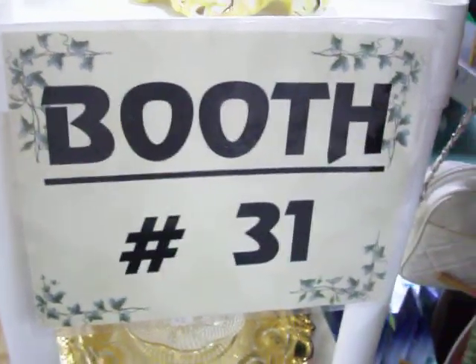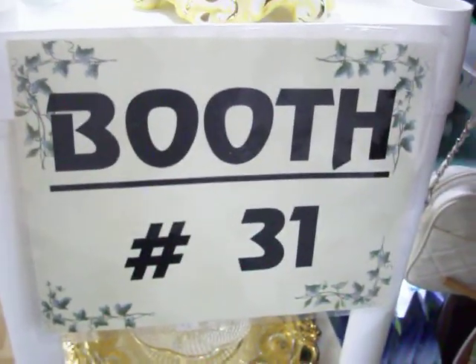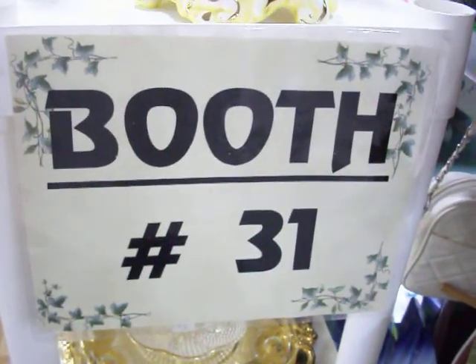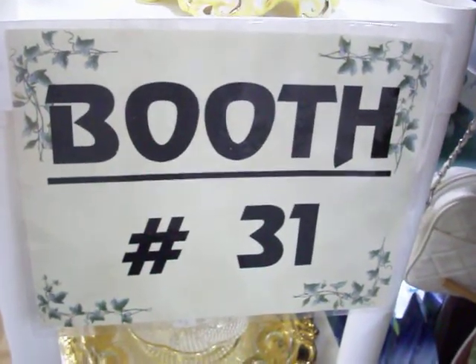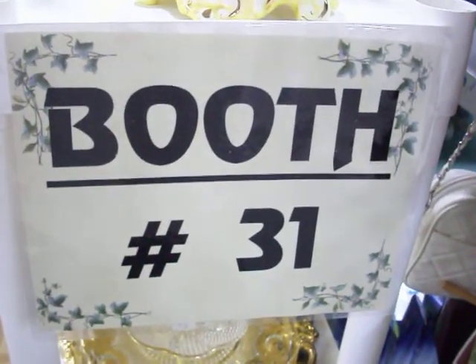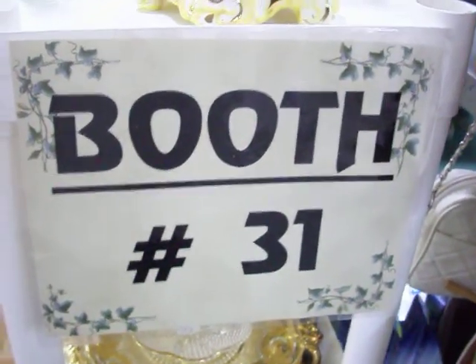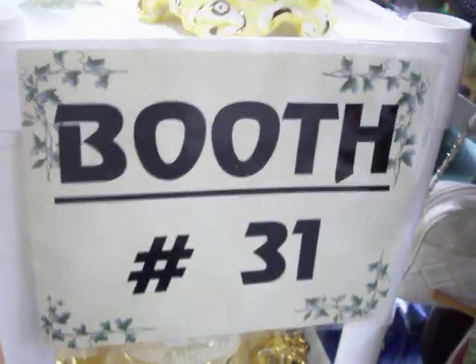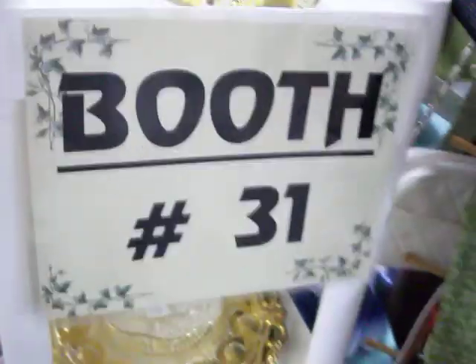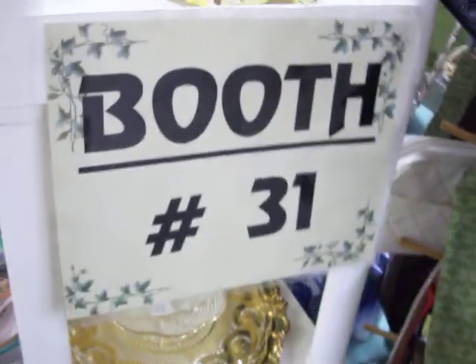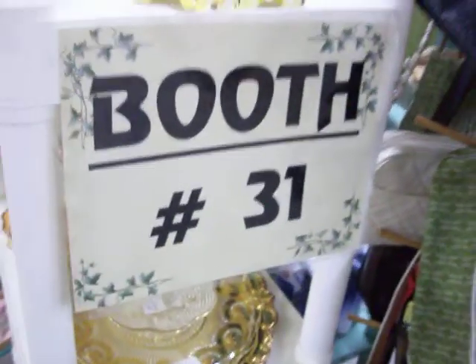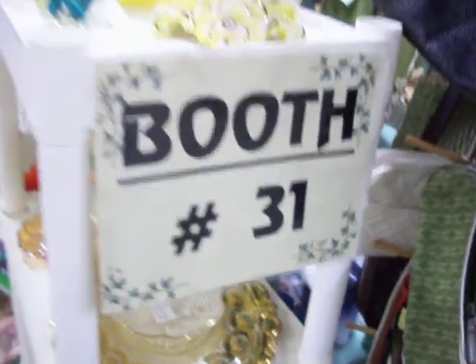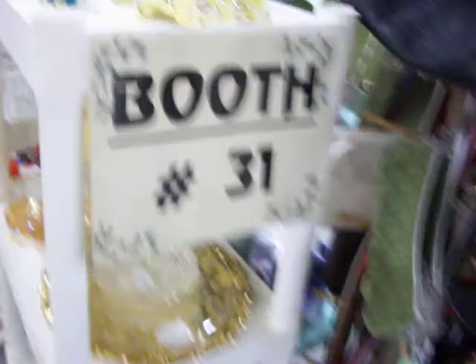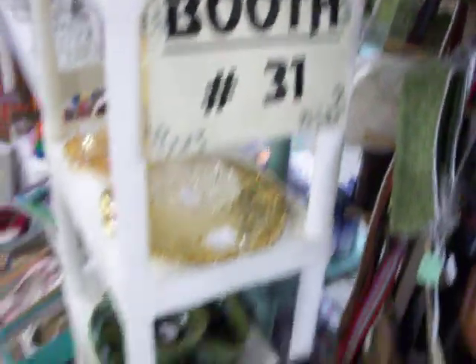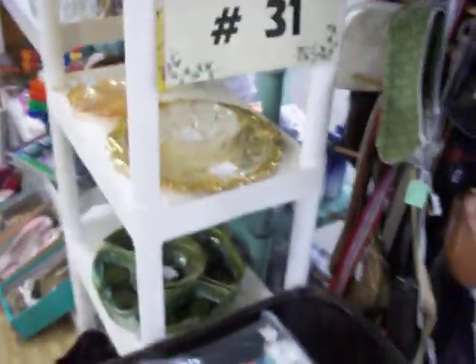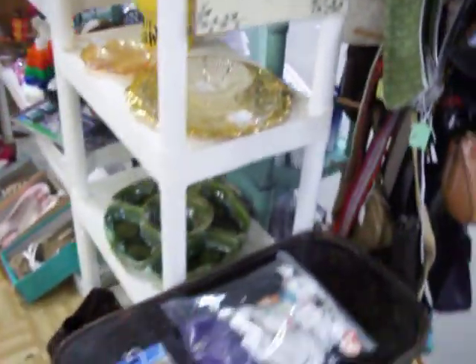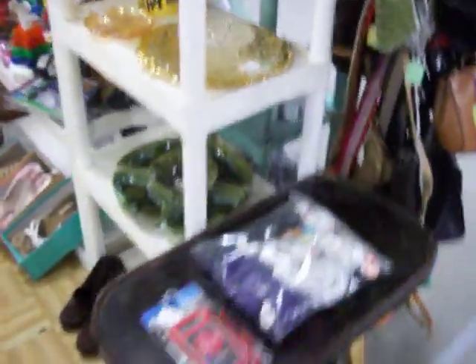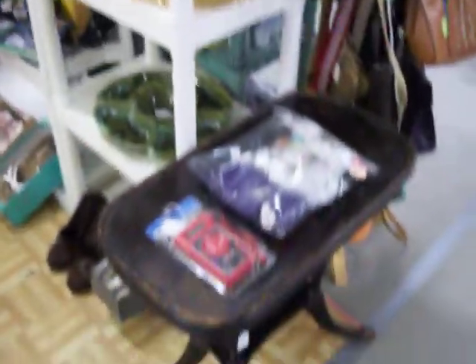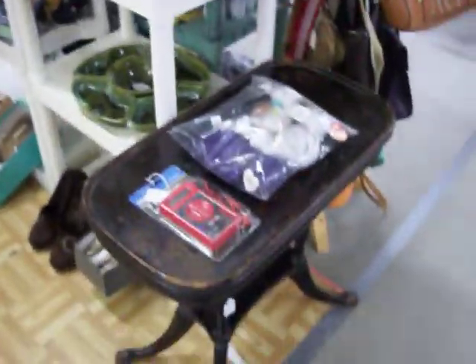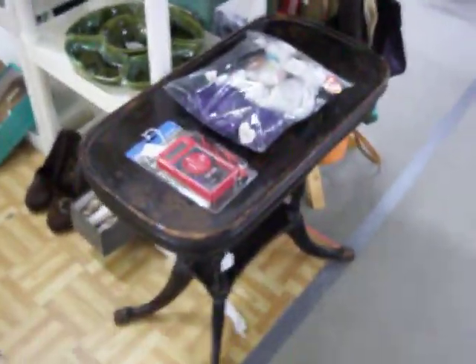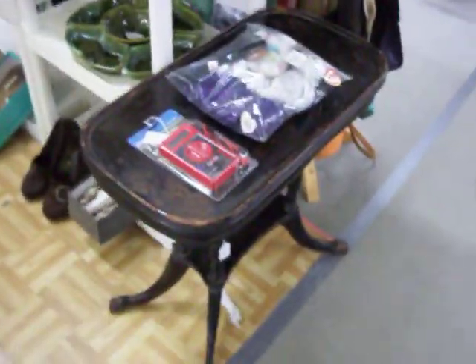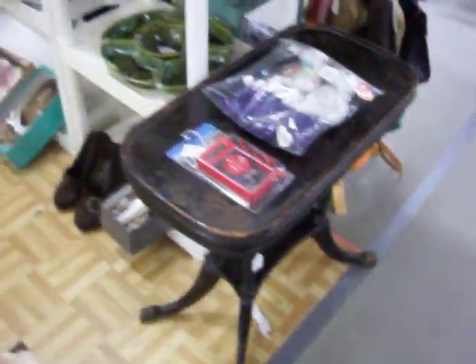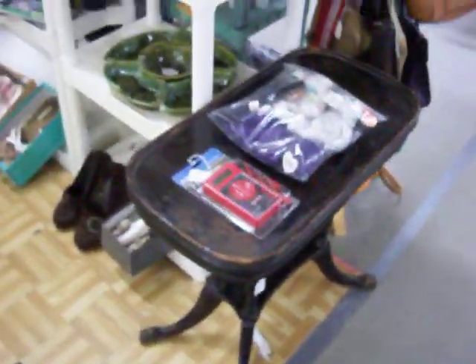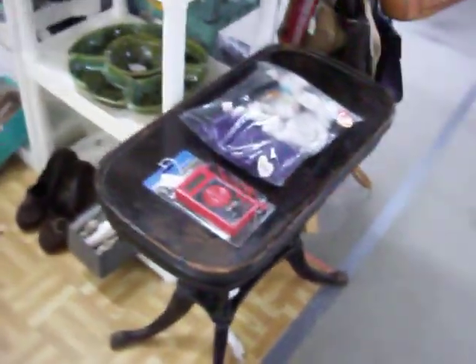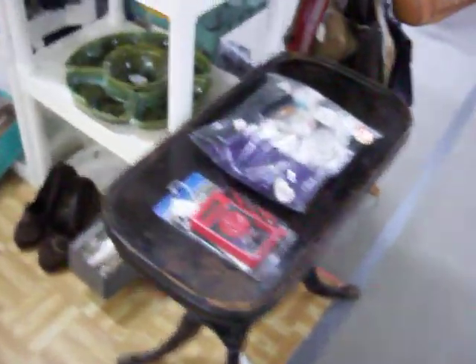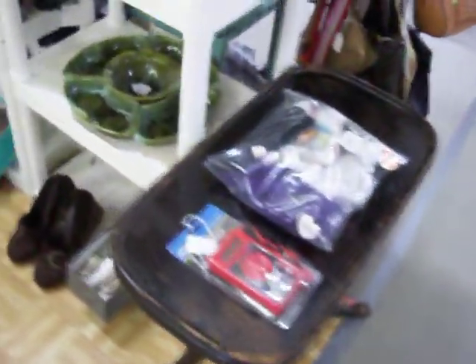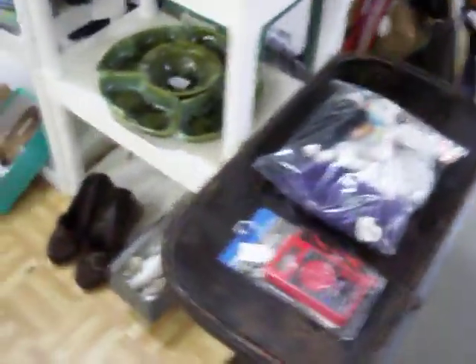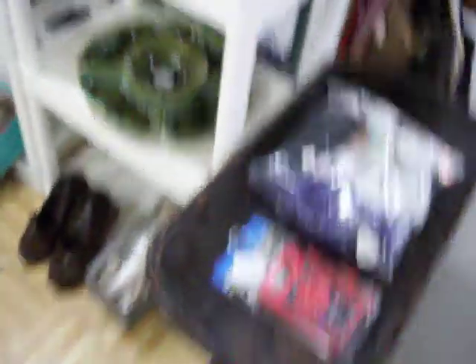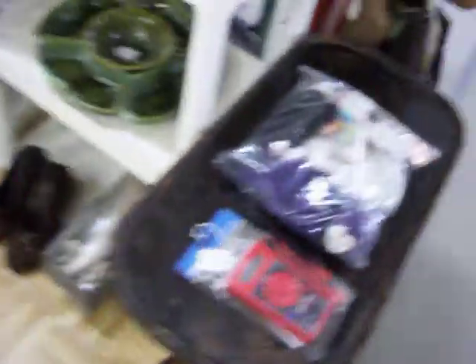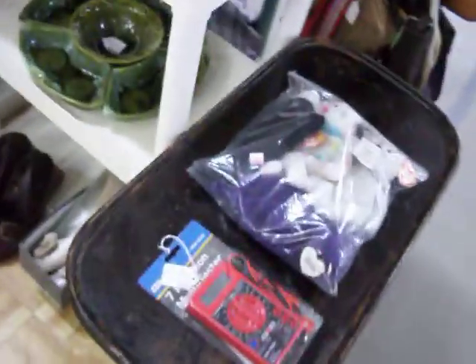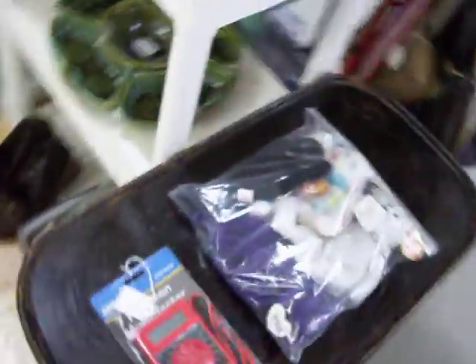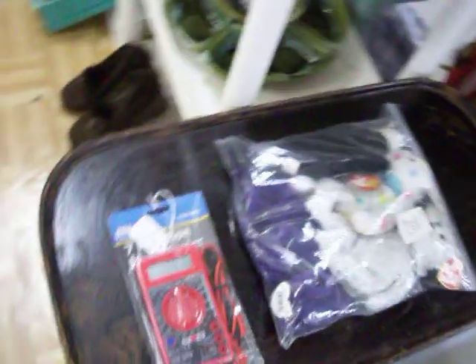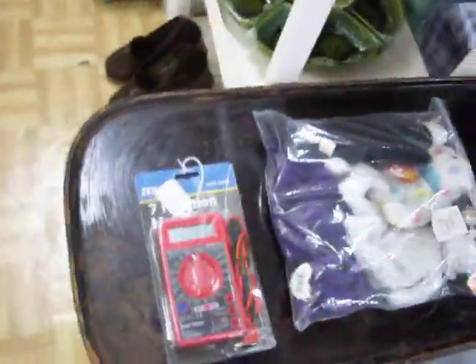Welcome back to booth 31 here at the Cedar Chest. Today is Tuesday, February 15th. I'm going to take a quick look through the booth here.